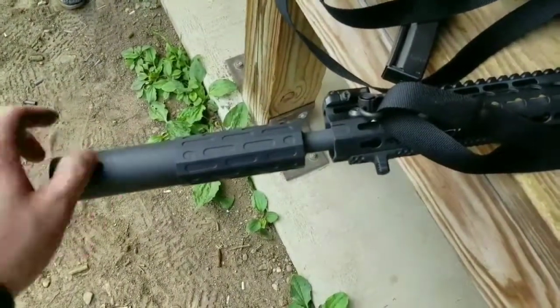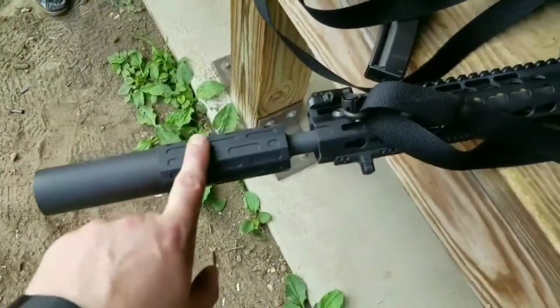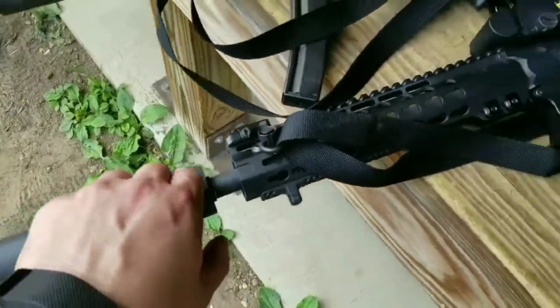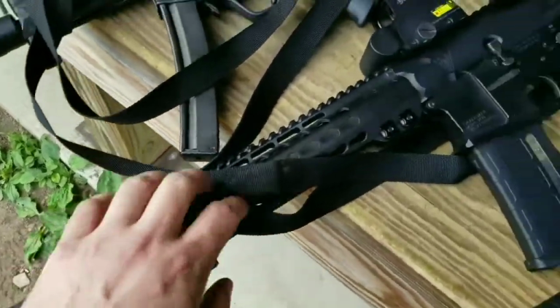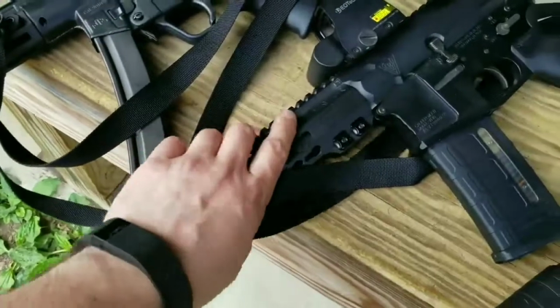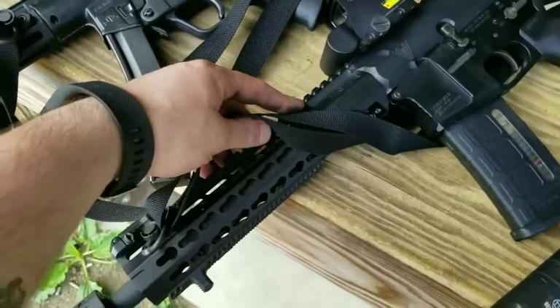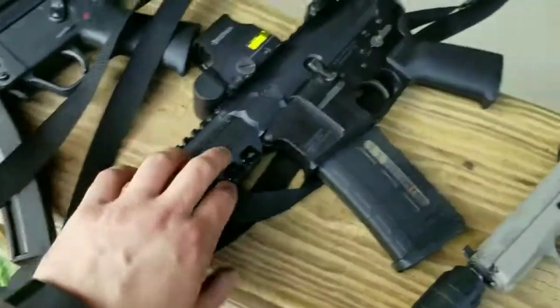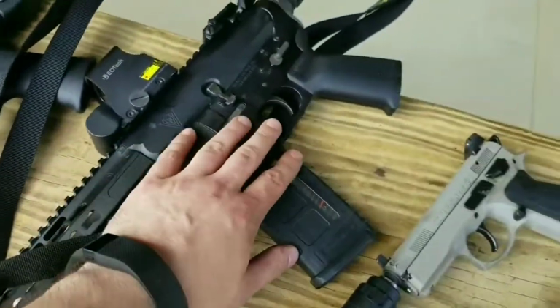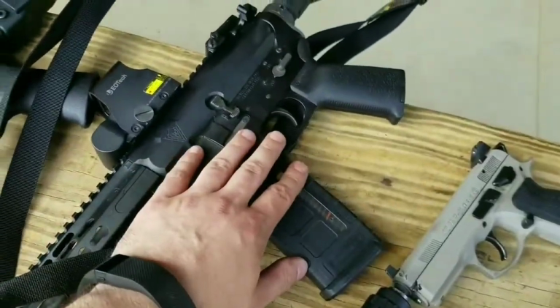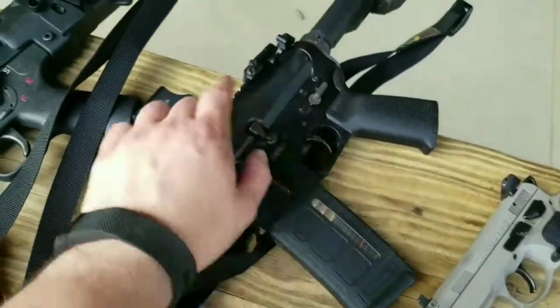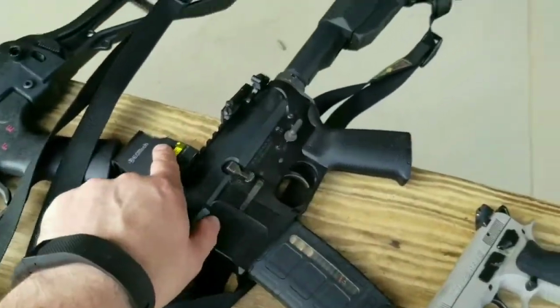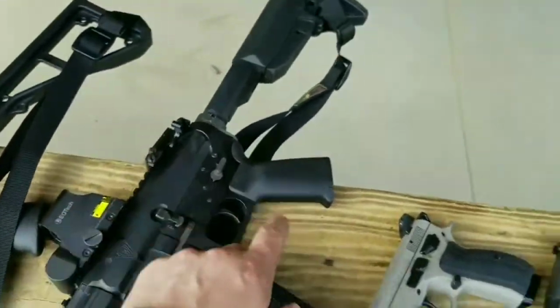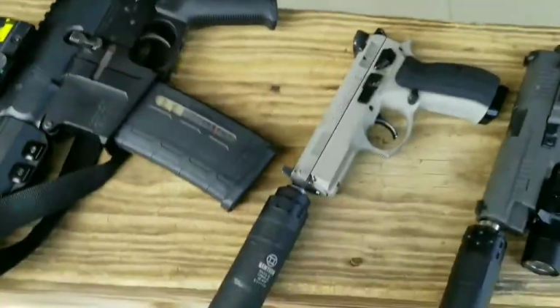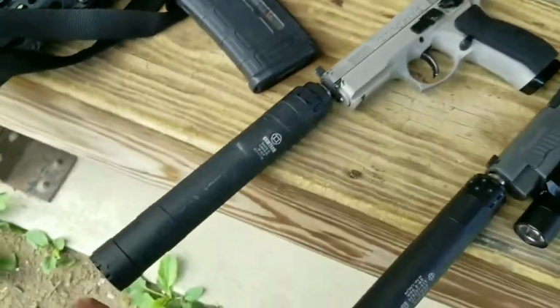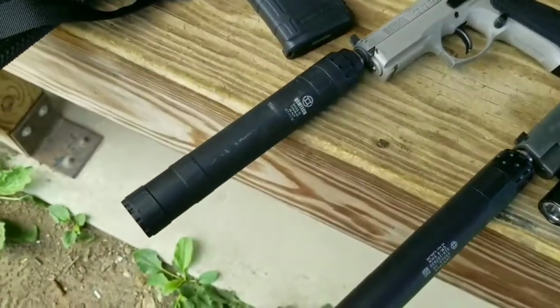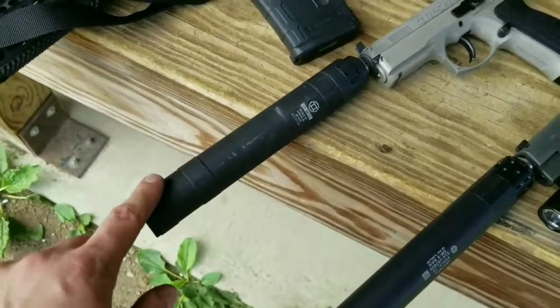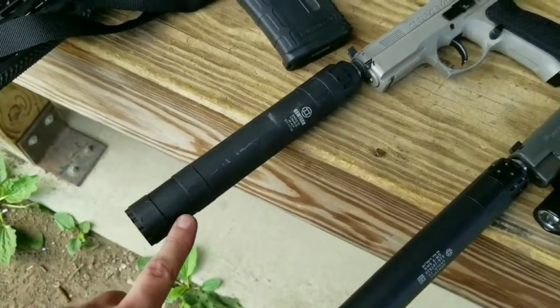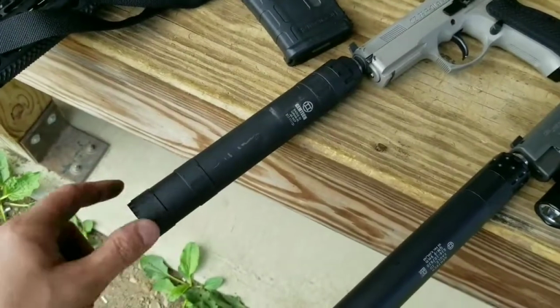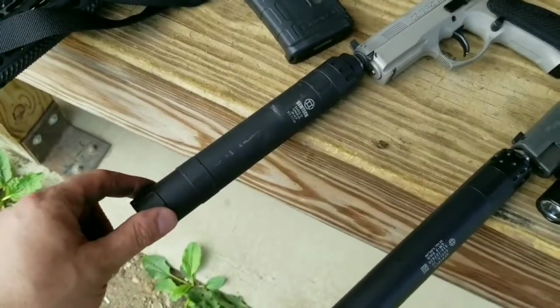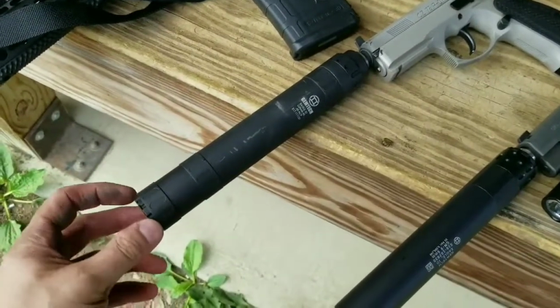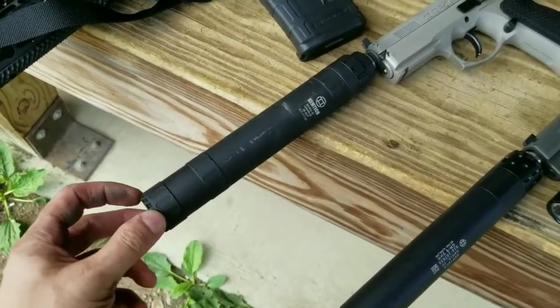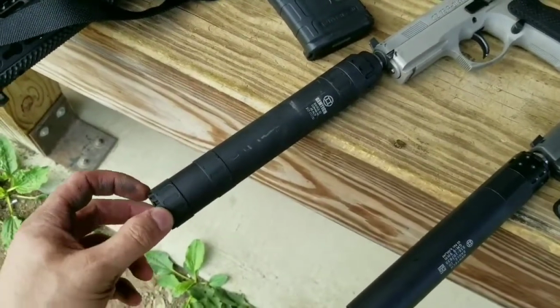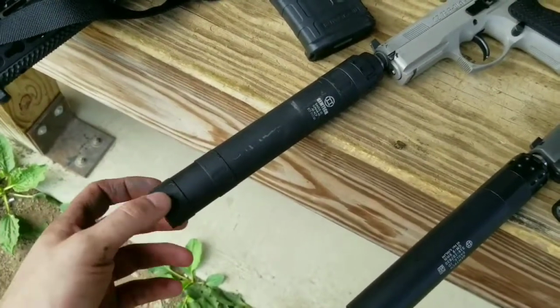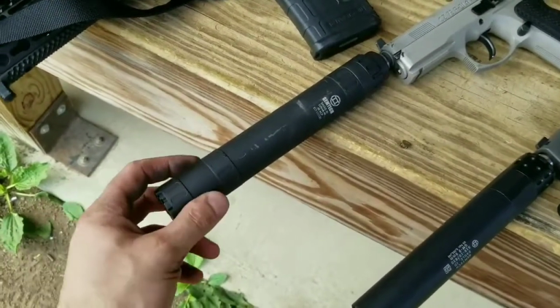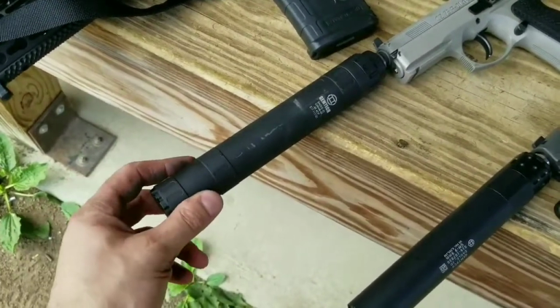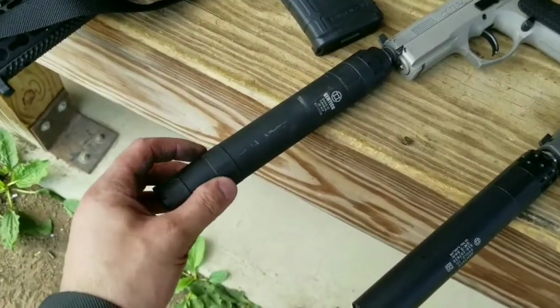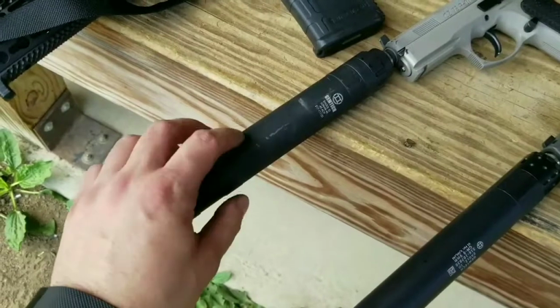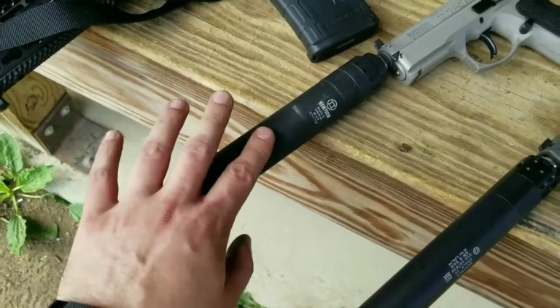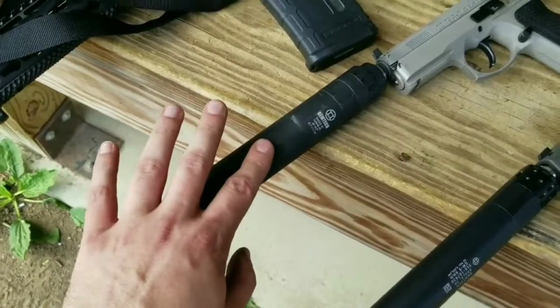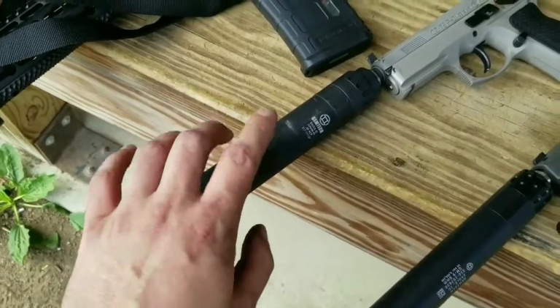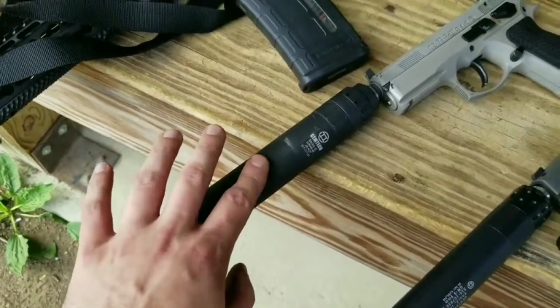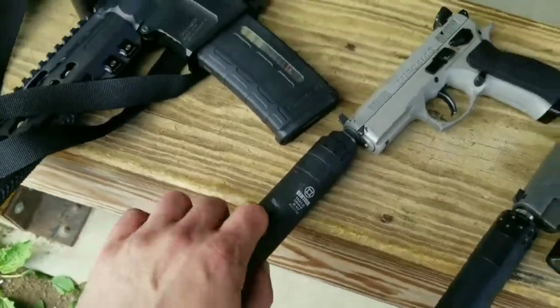Gemtech 1 QD, some VZ grips in there, EOTech. This is the Gemtech Lunar 45 — it's got an end cap here, you can remove this, unscrew this piece and shorten it. It's a .45 can, it's a baffle stack can.